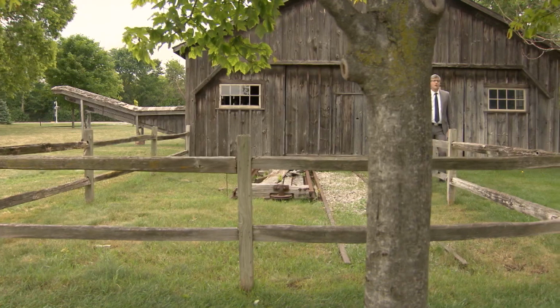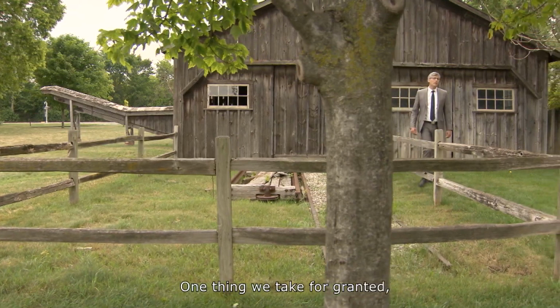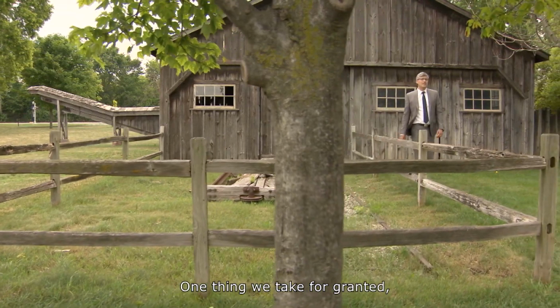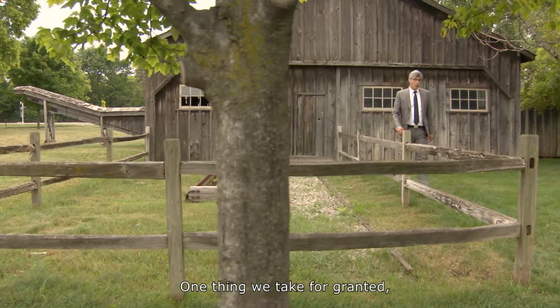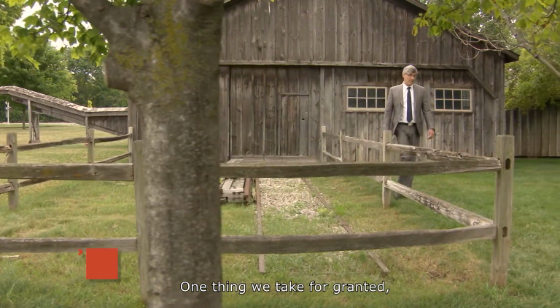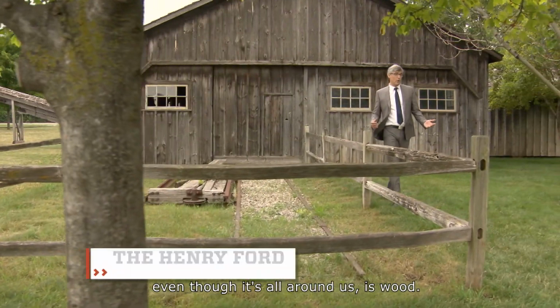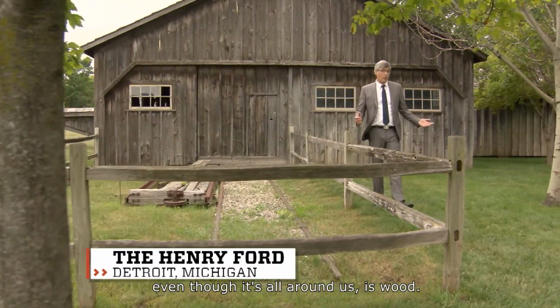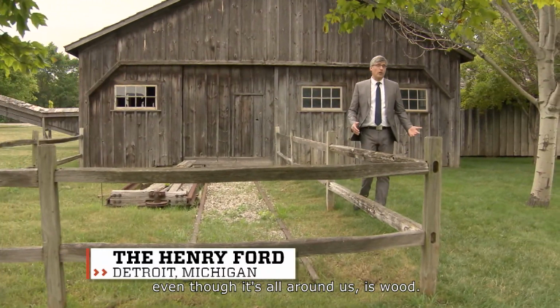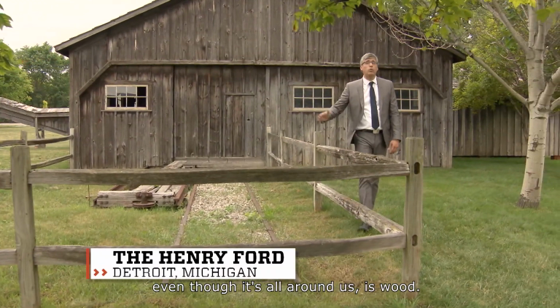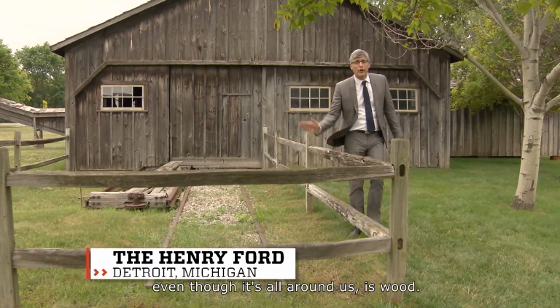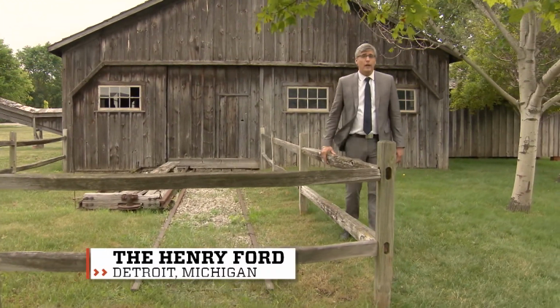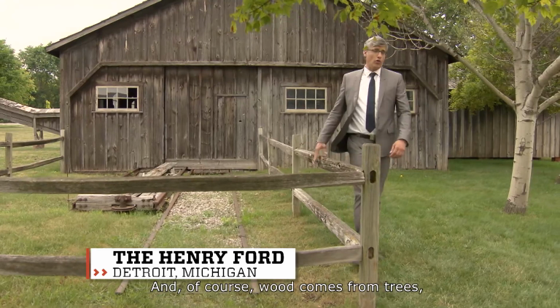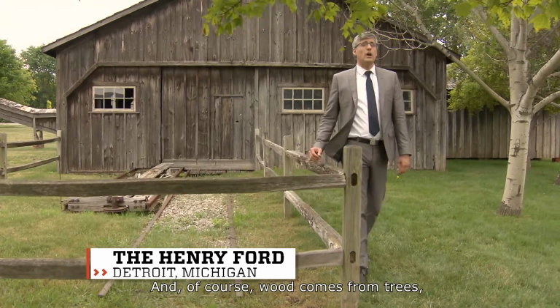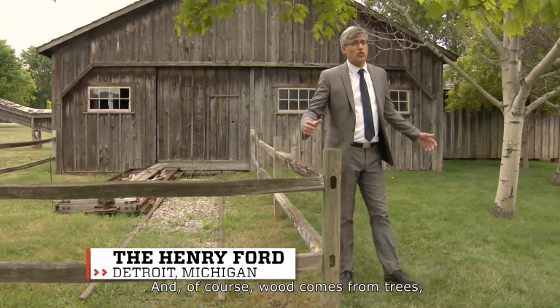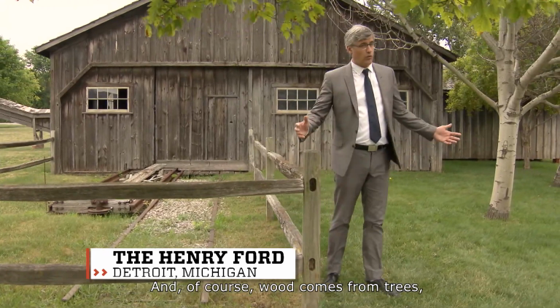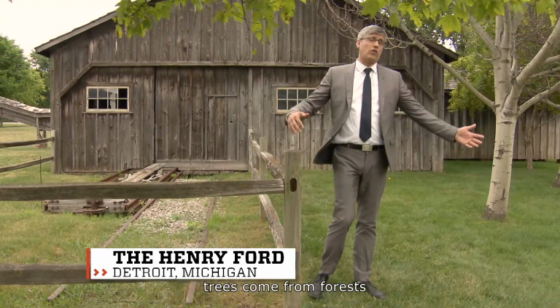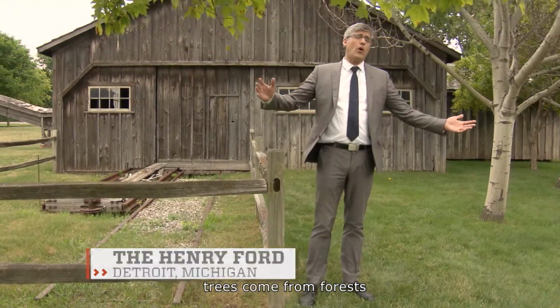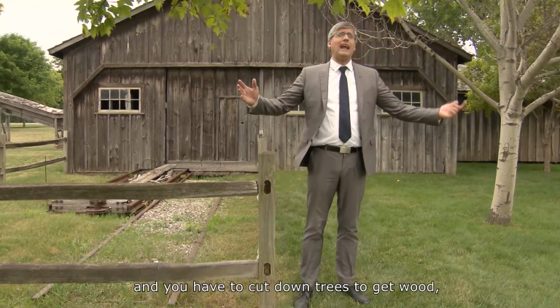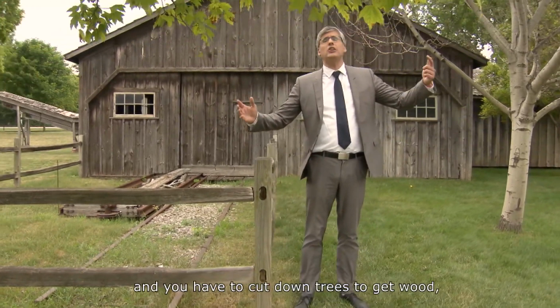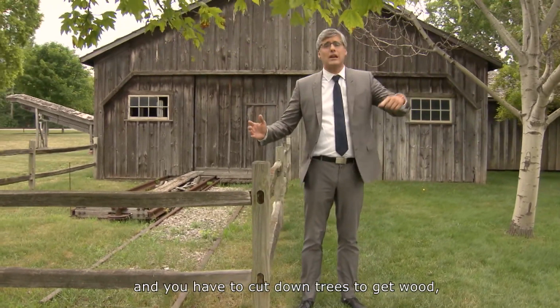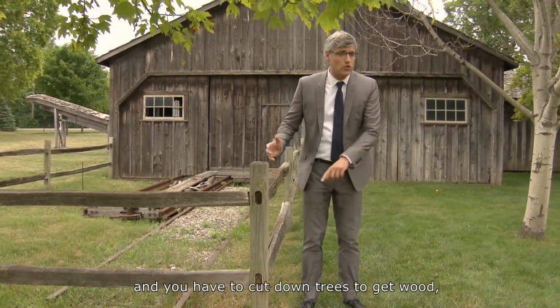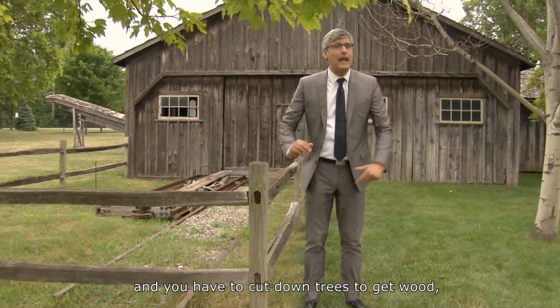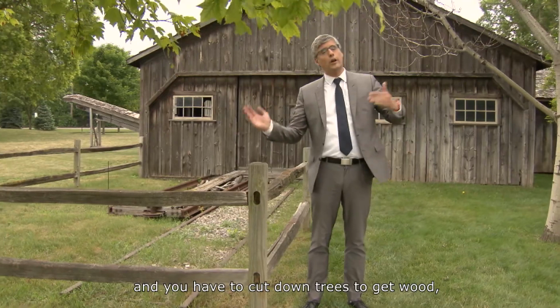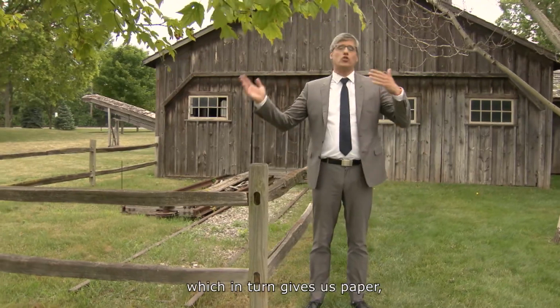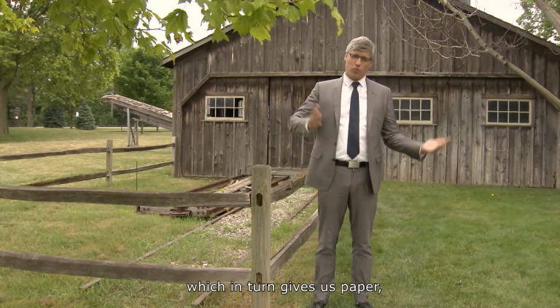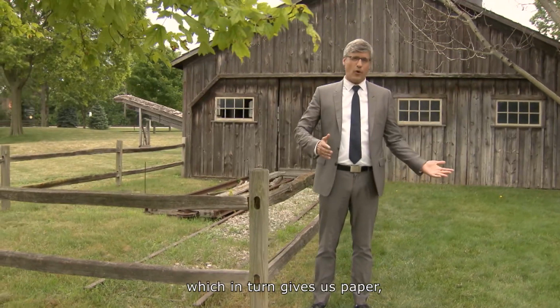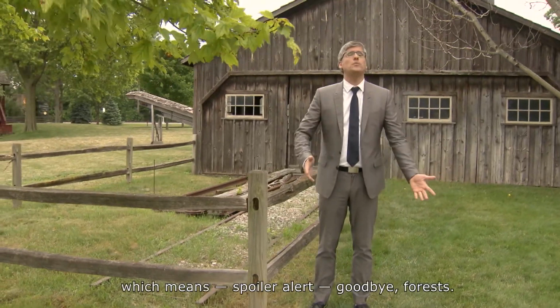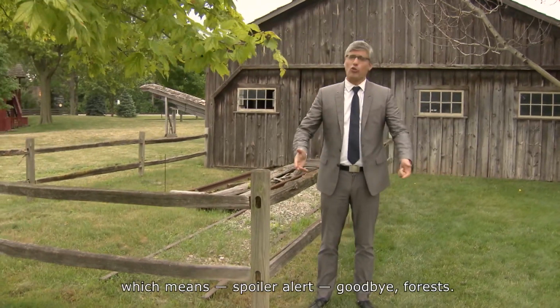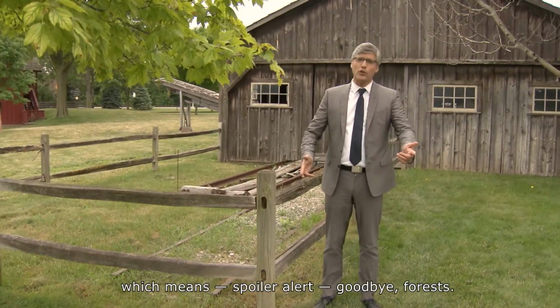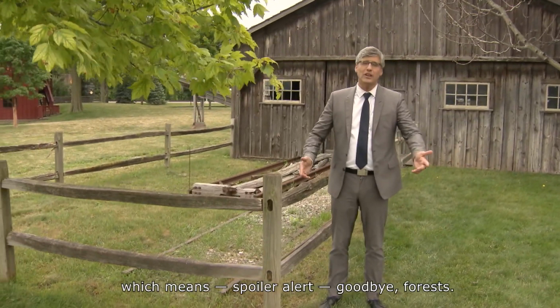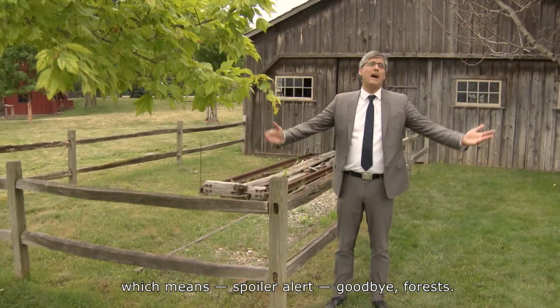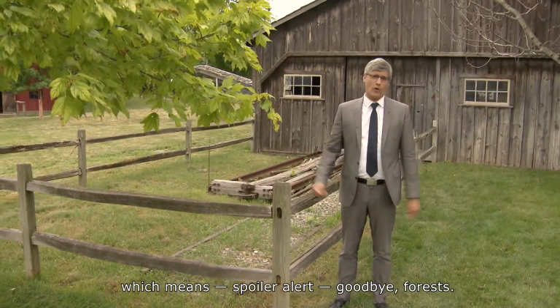One thing we take for granted, even though it's all around us, is wood. And of course, wood comes from trees, trees come from forests, and you have to cut down trees to get wood, which in turn gives us paper, which means — spoiler alert — goodbye forests.